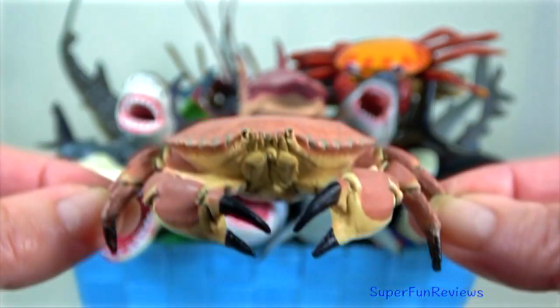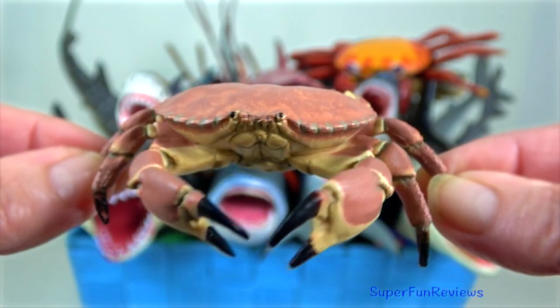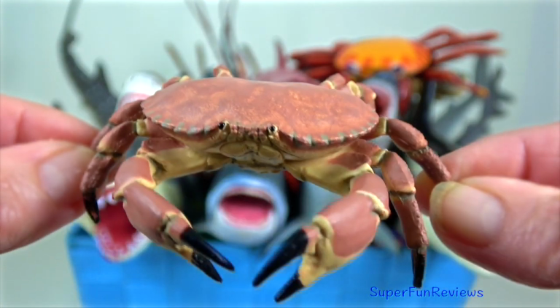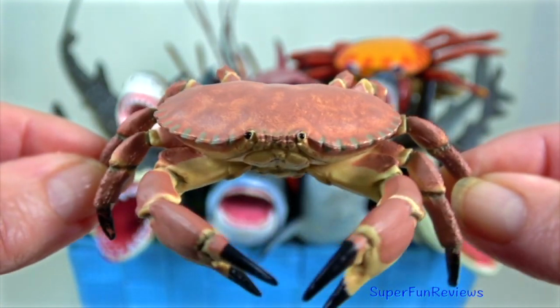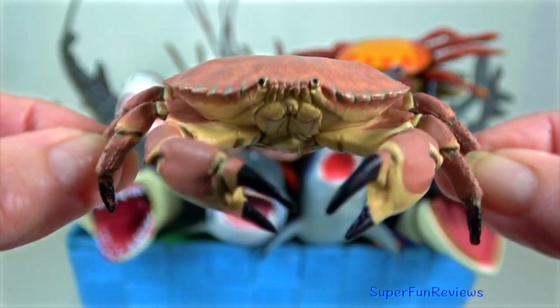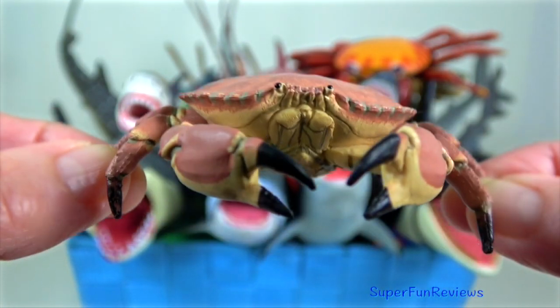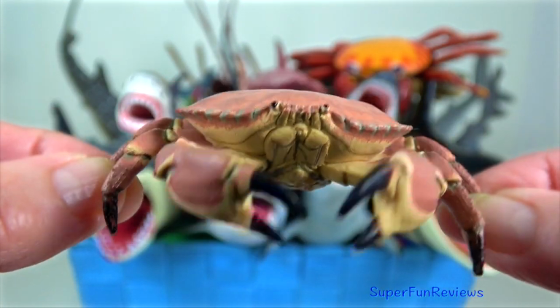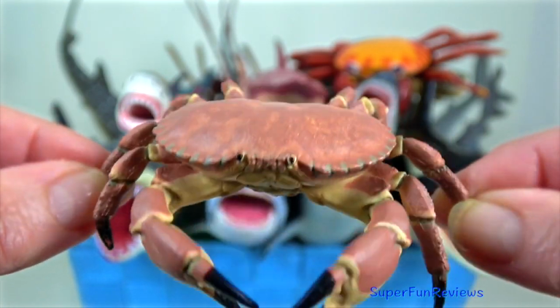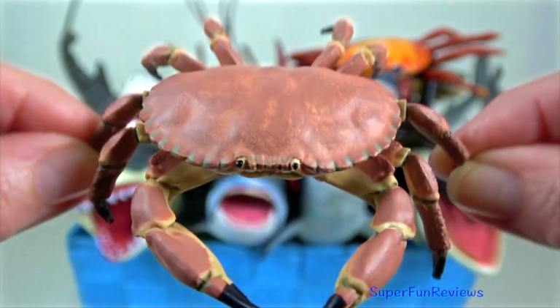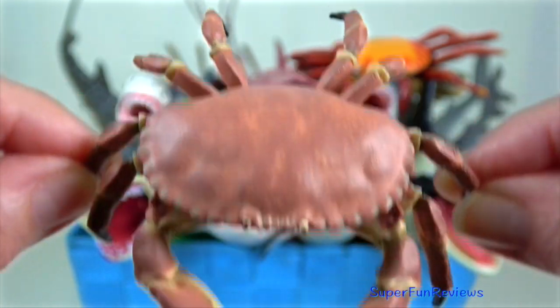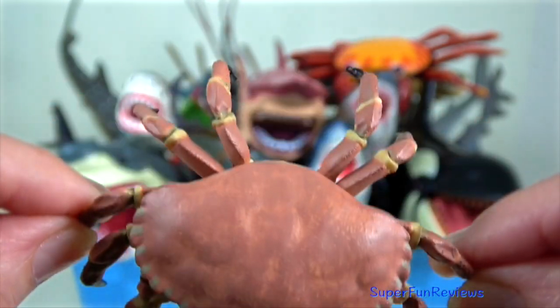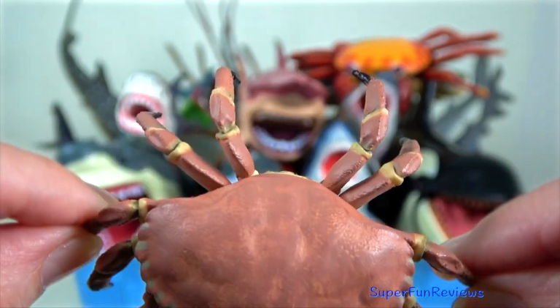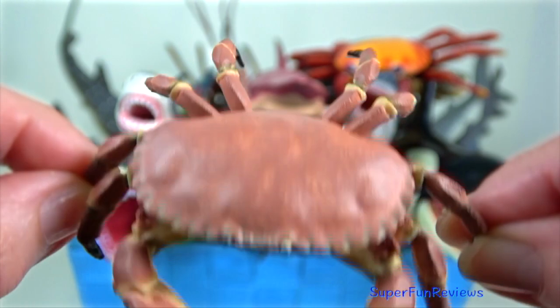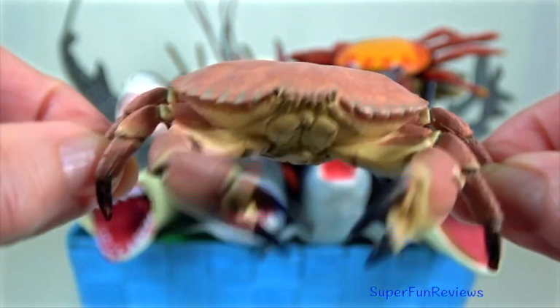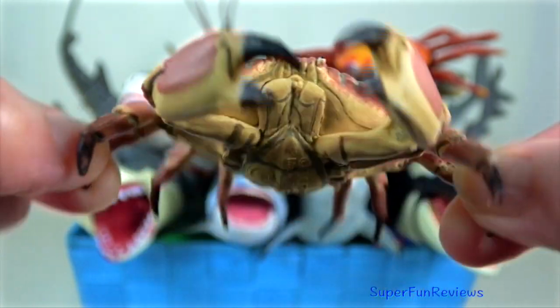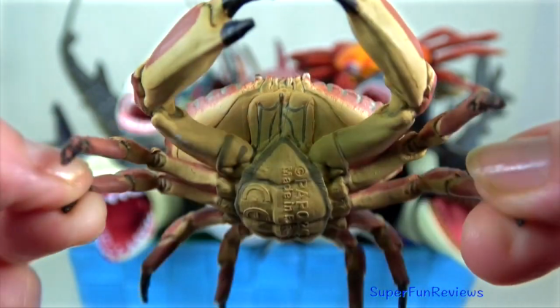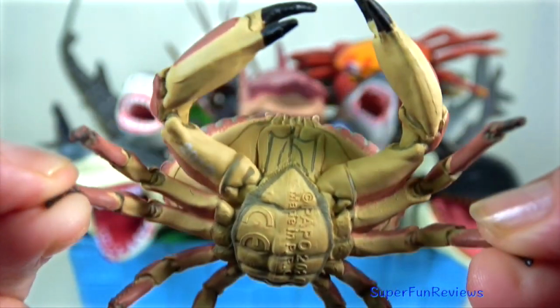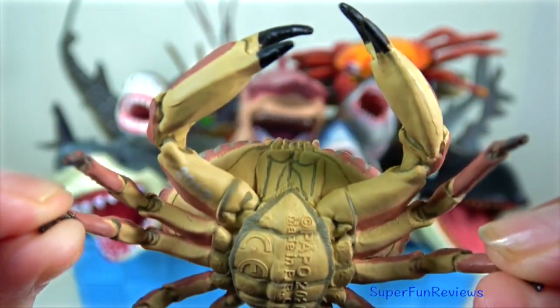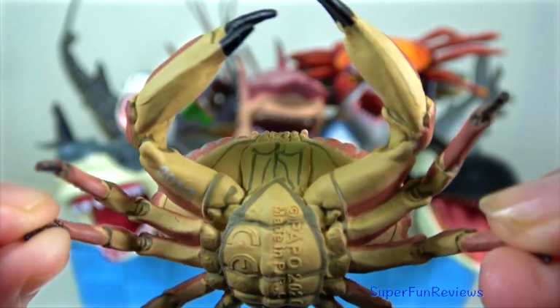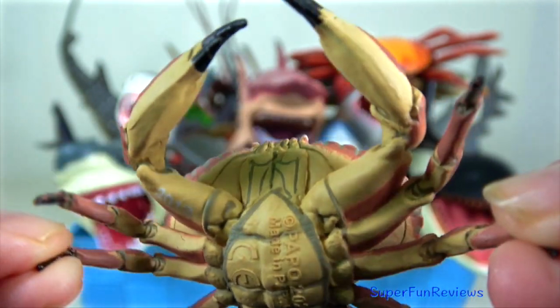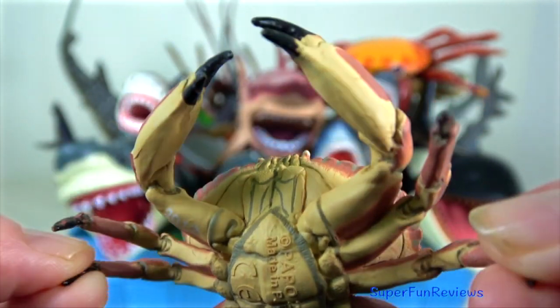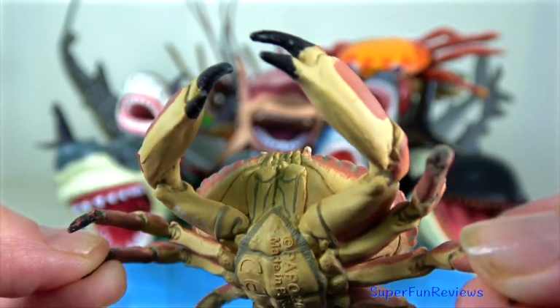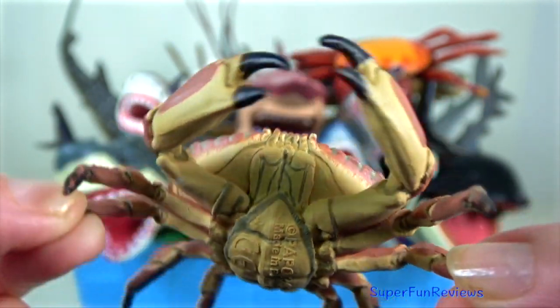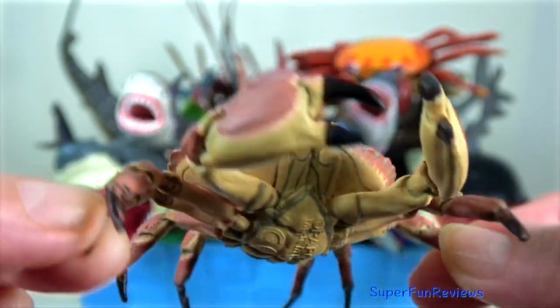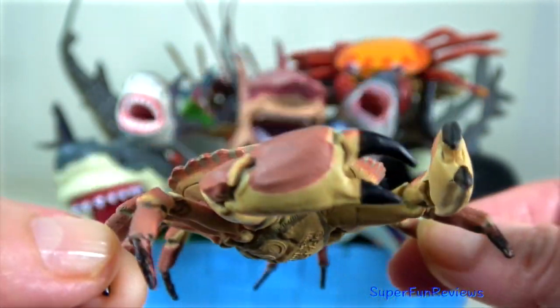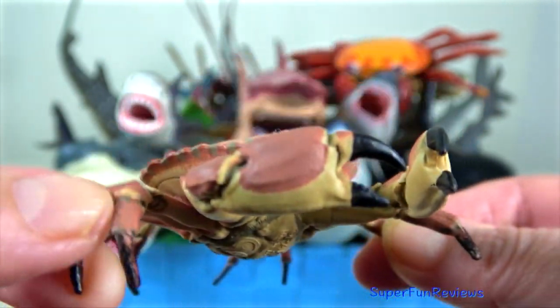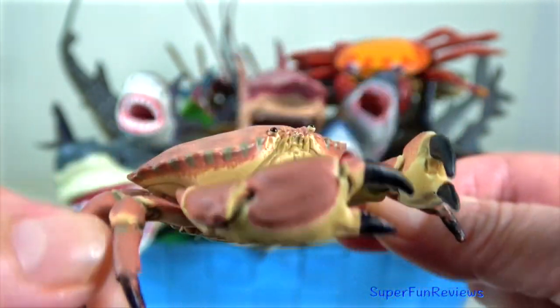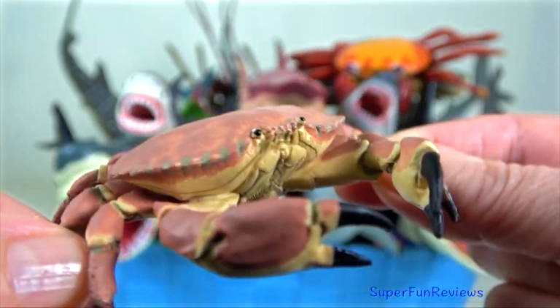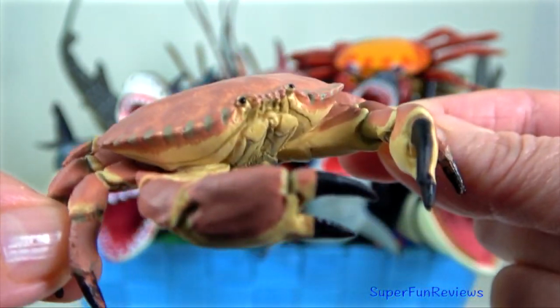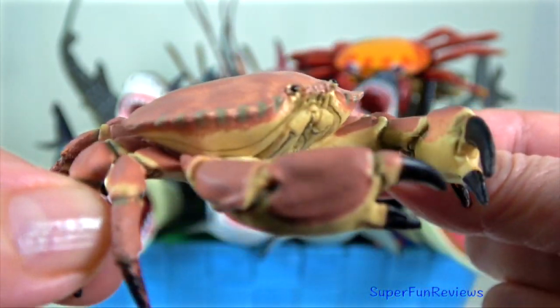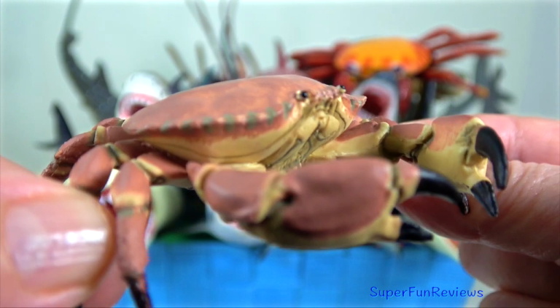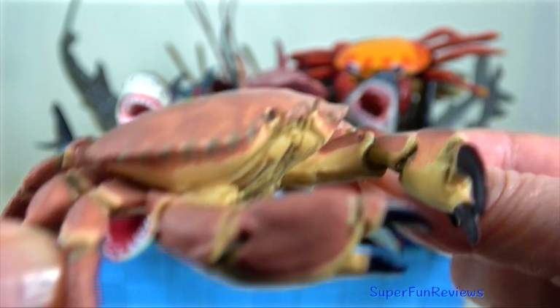Dungeness crab. The large claws are used both to defend and to tear apart large food items.